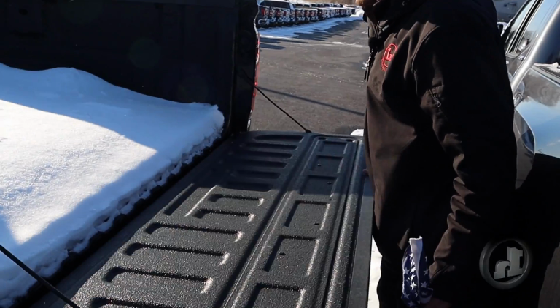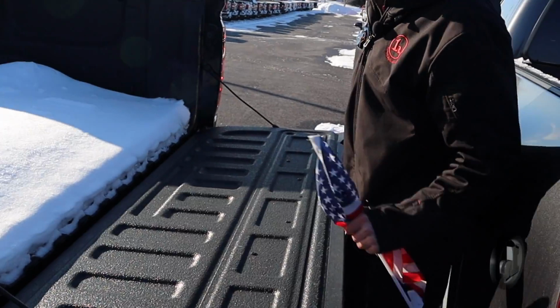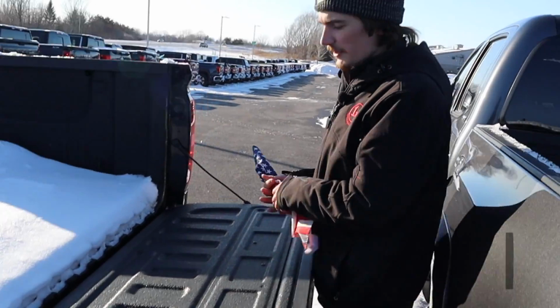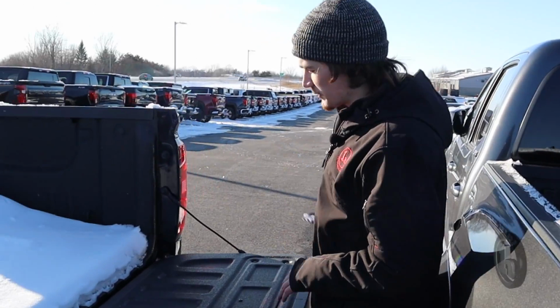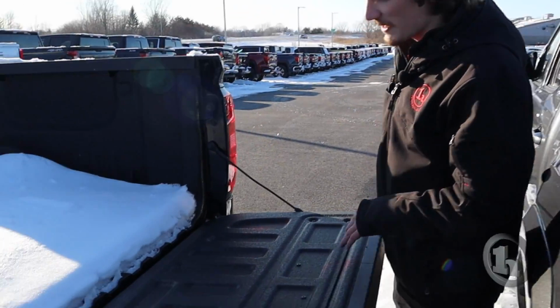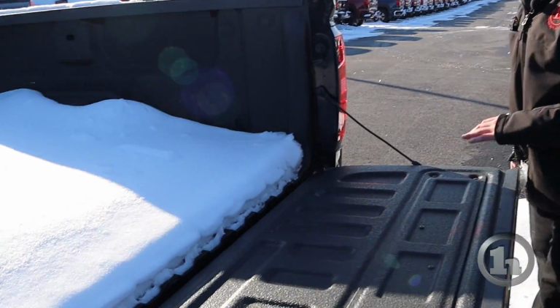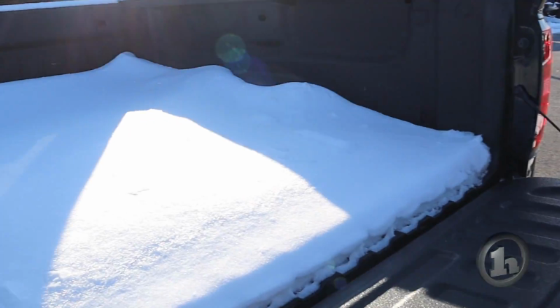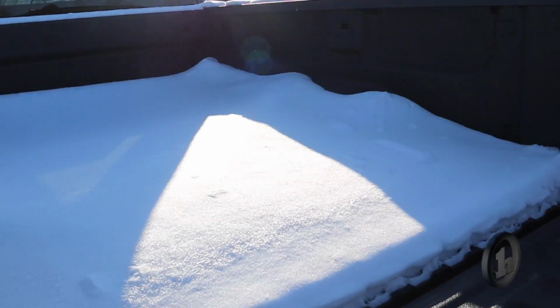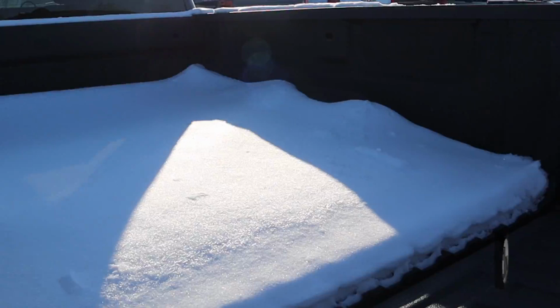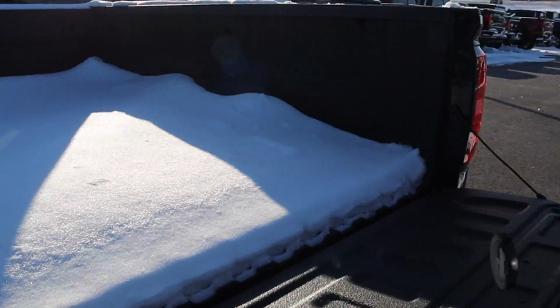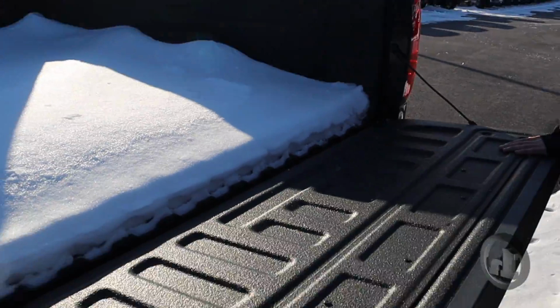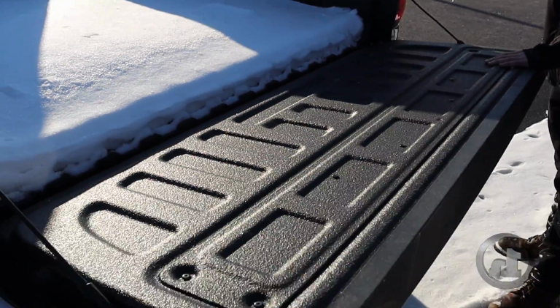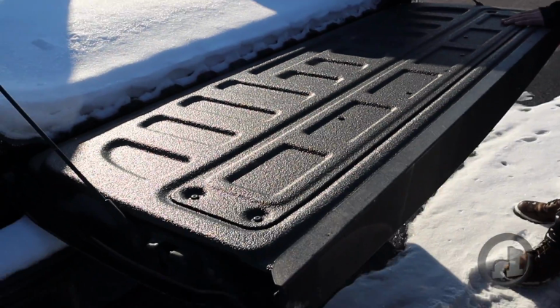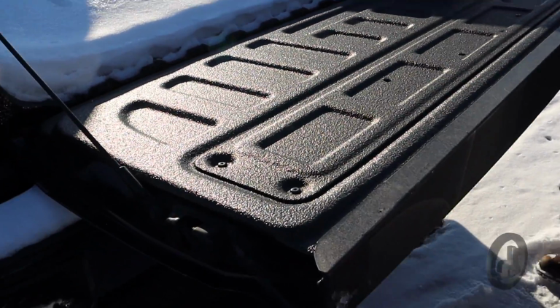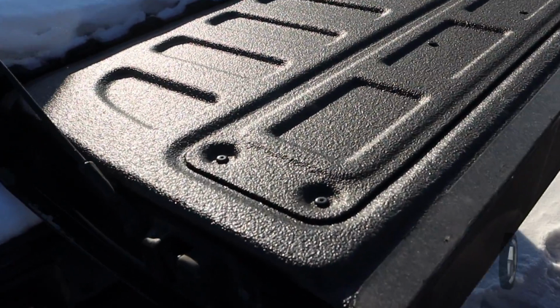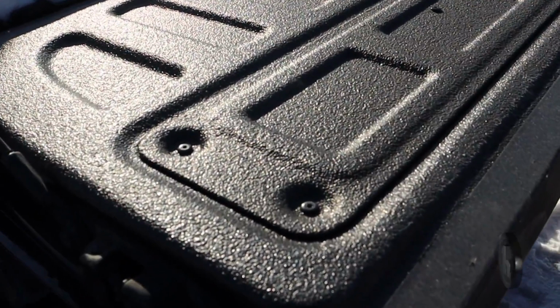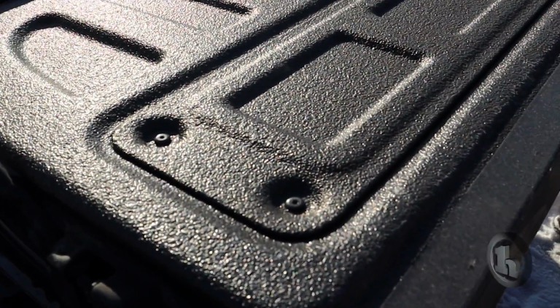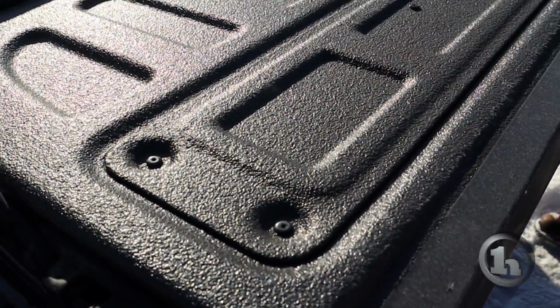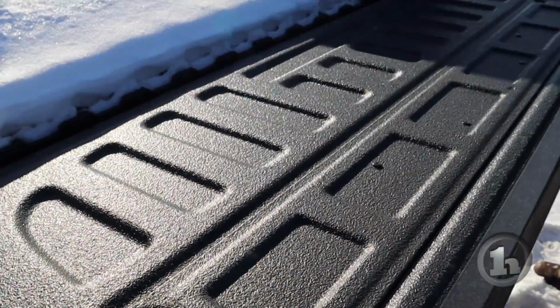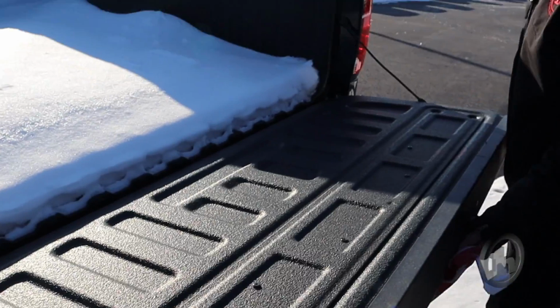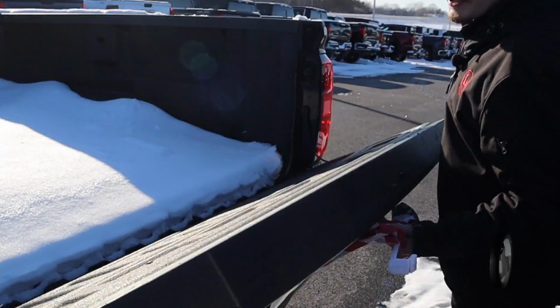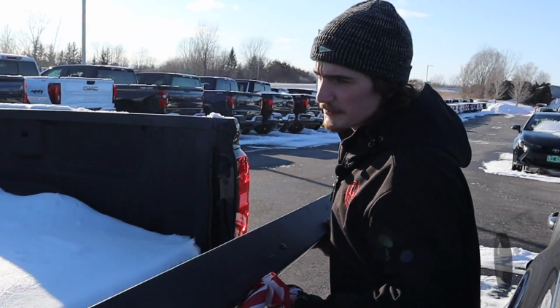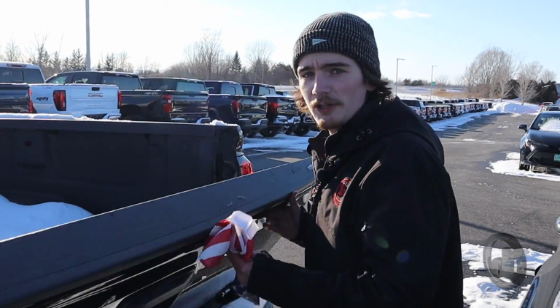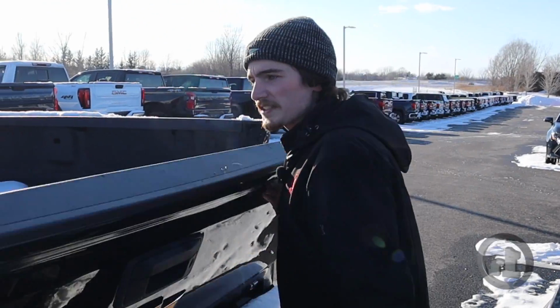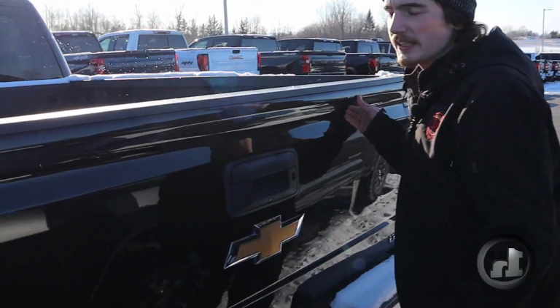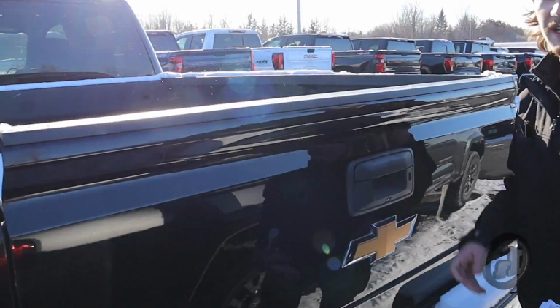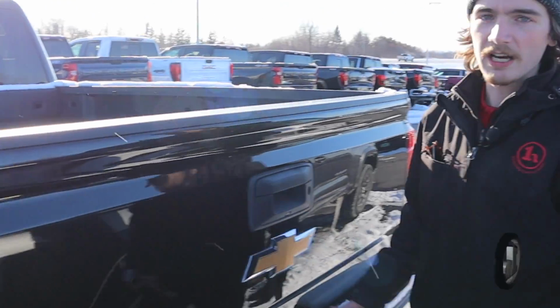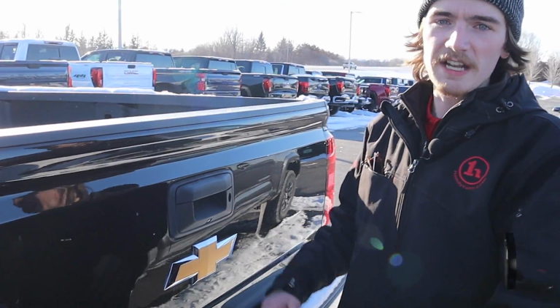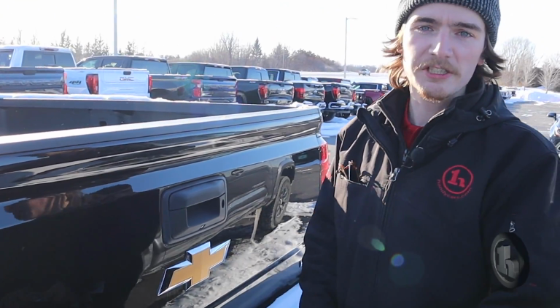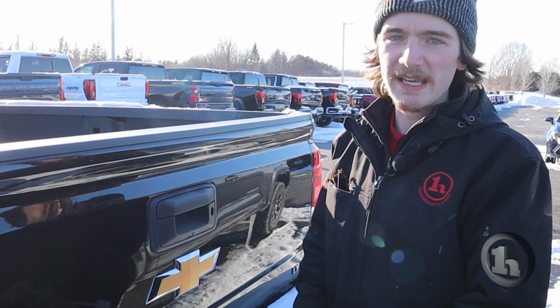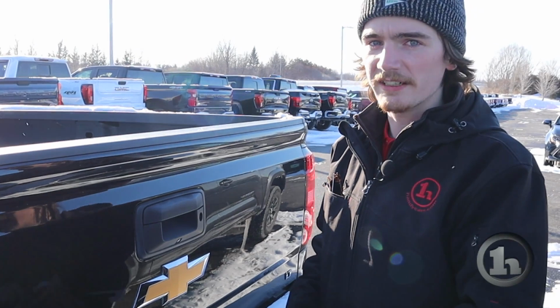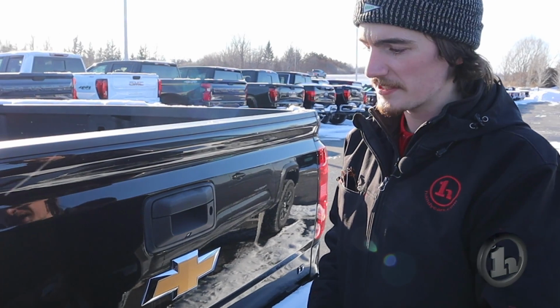Drop the tailgate — a little tight for space here, but it does have a spray-in bed liner. We try to get all of our trucks installed with one. It's really good to have, especially if you're tossing things in the bed — you're just not scratching up the paint and getting it all rusty.